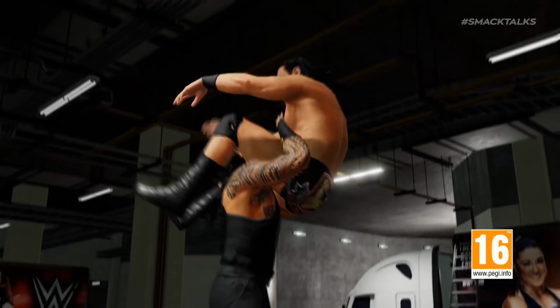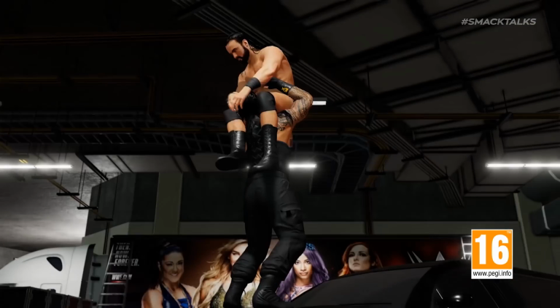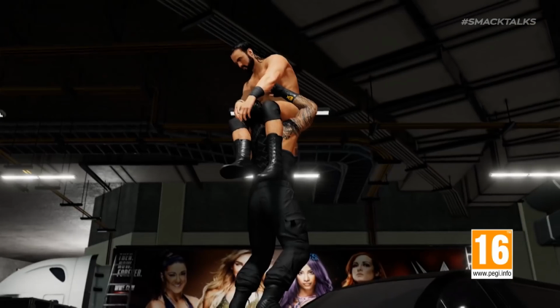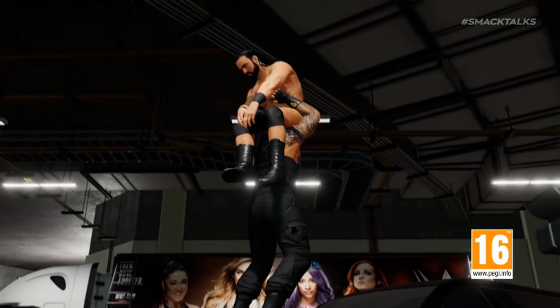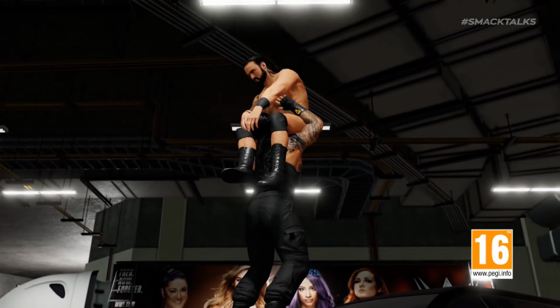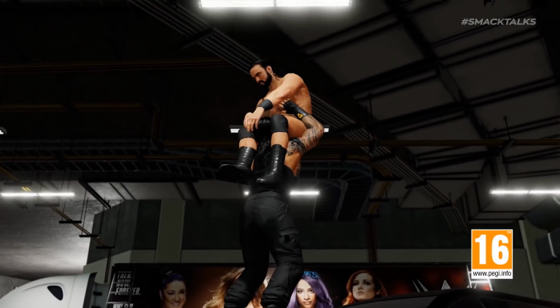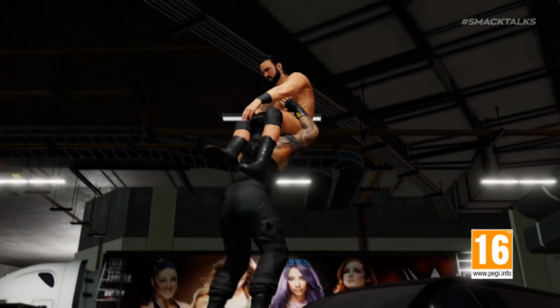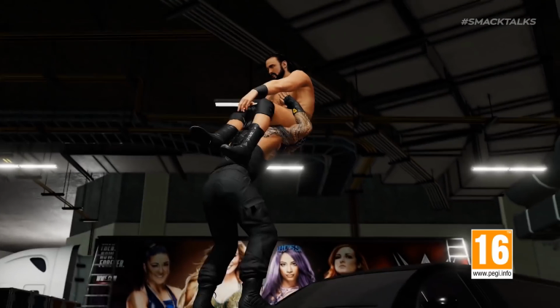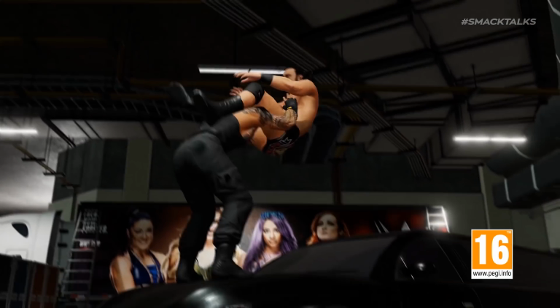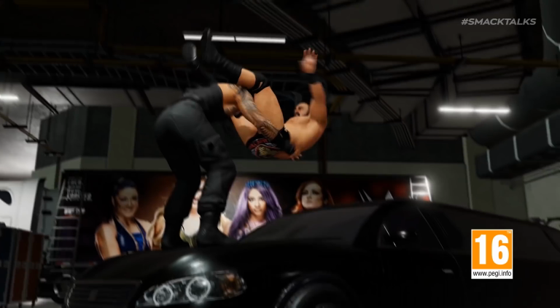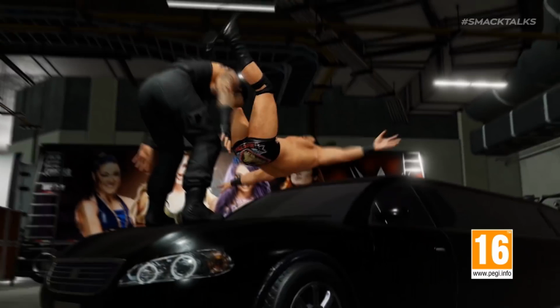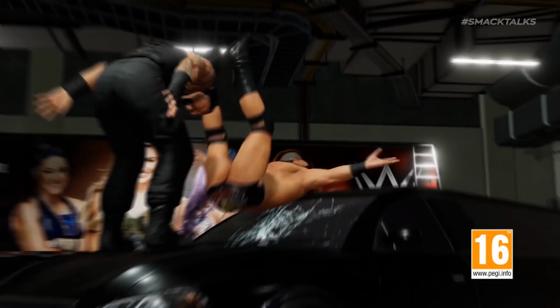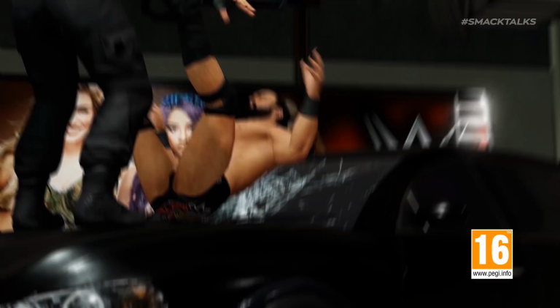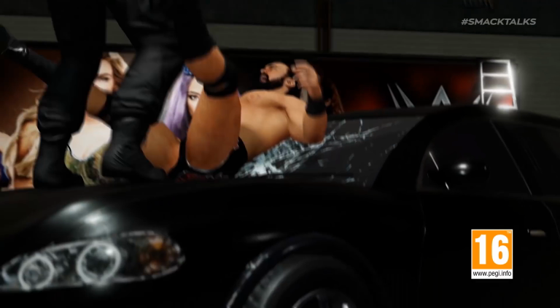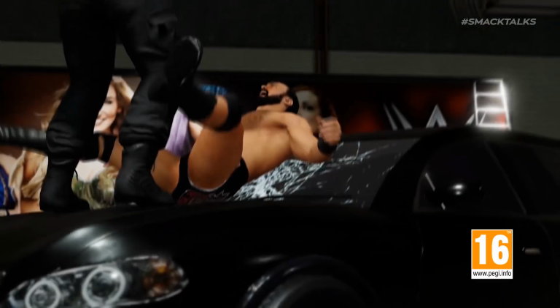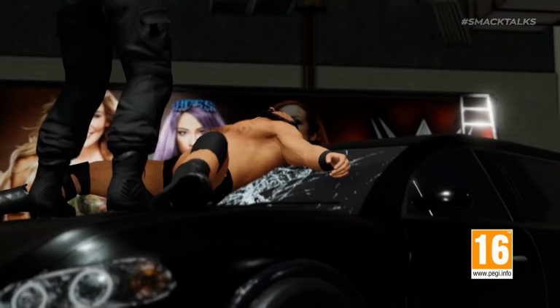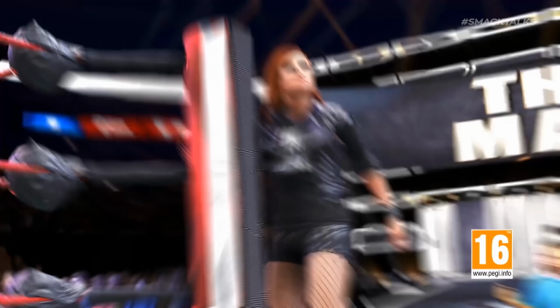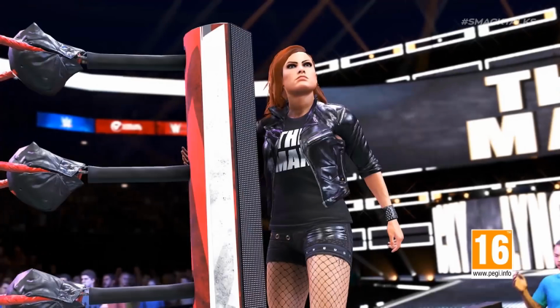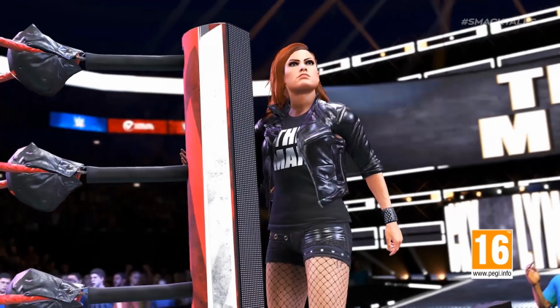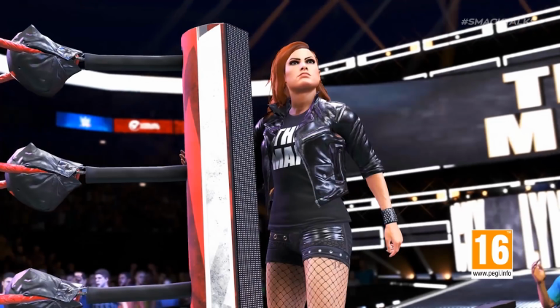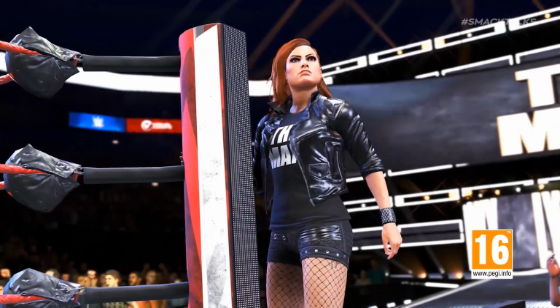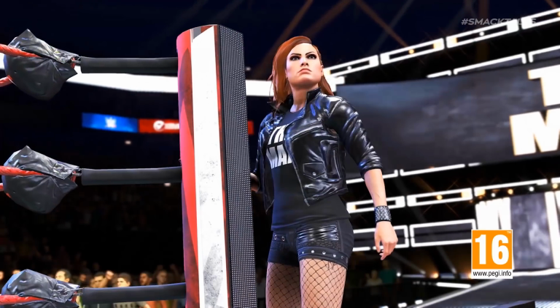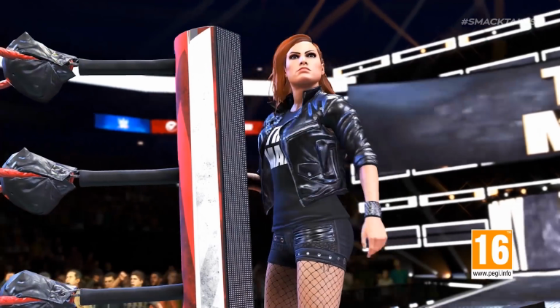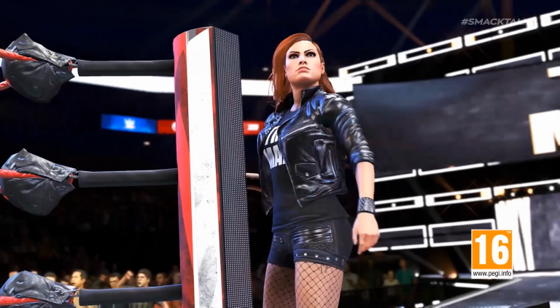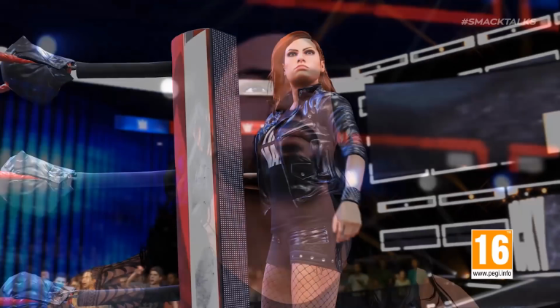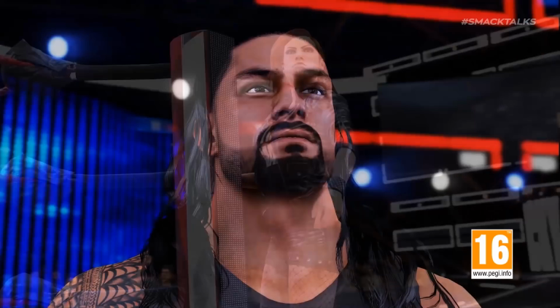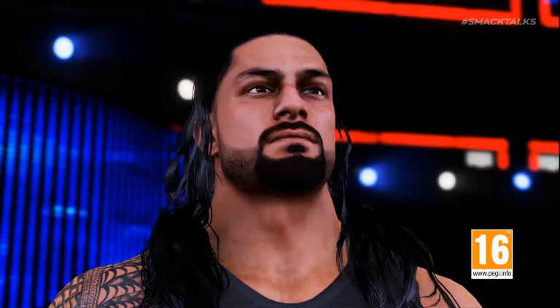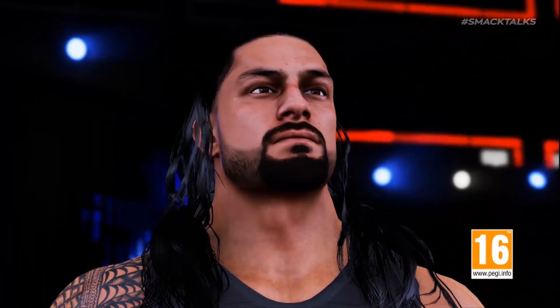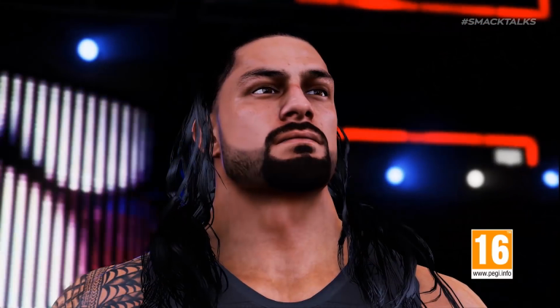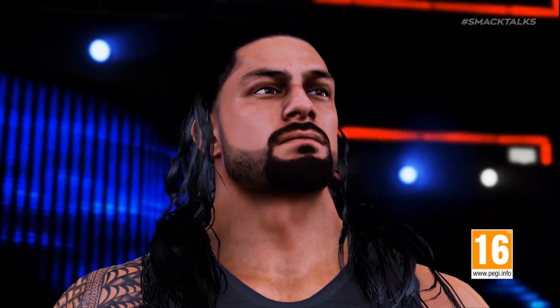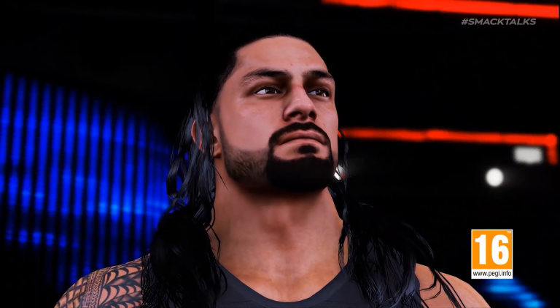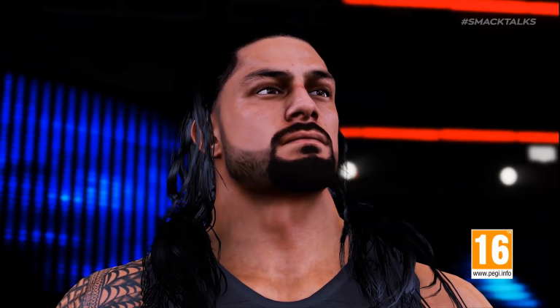The next clip features Roman Reigns delivering his car finisher to Drew McIntyre, powerbombing him through the windscreen of a limo, with the production trucks in the background showing off updated graphics. From there we go back to the beginning with more shots of the cover stars — firstly Becky on the steps and then Roman.